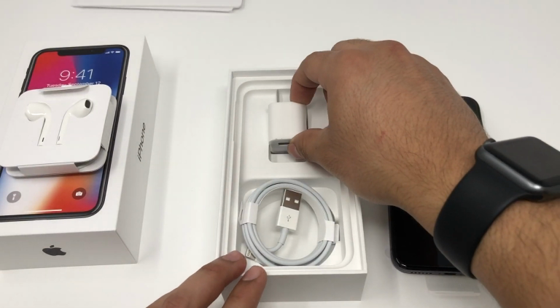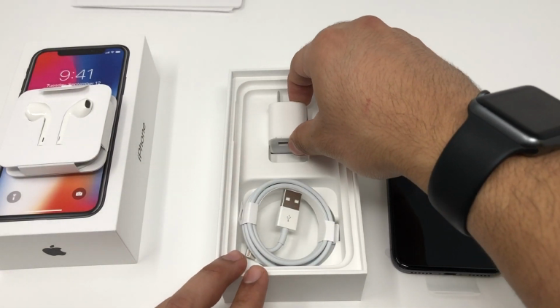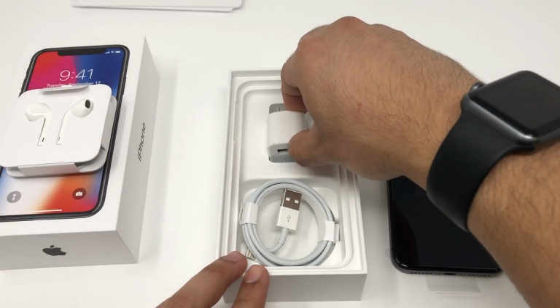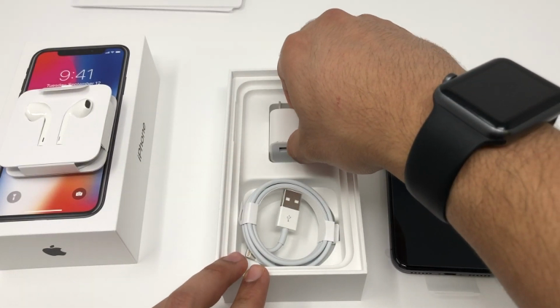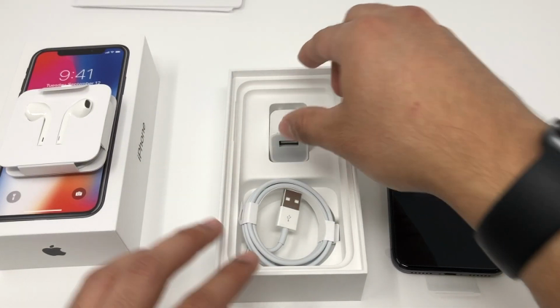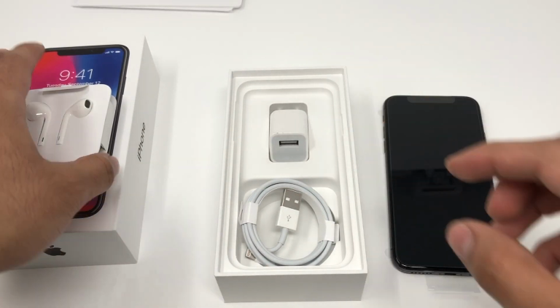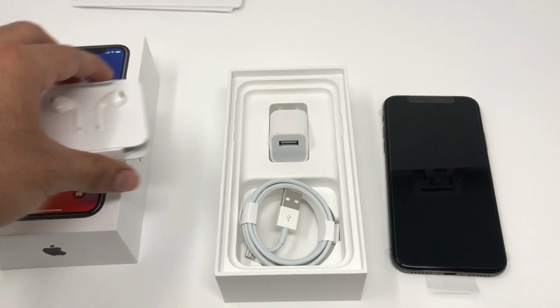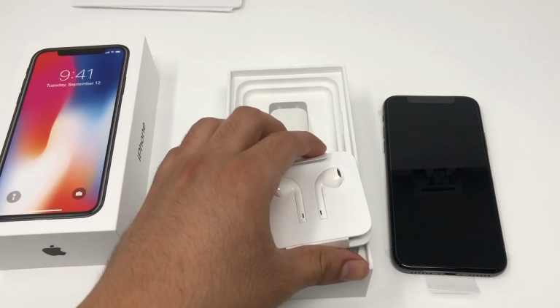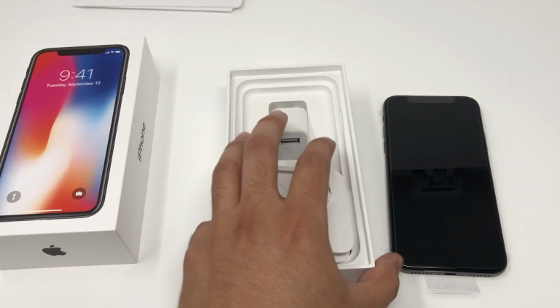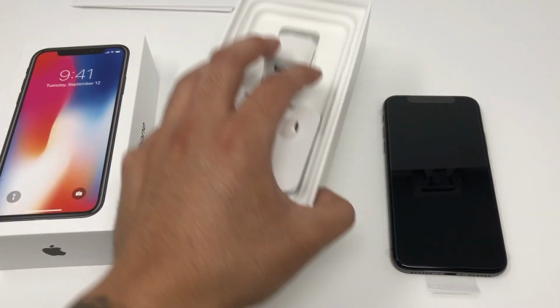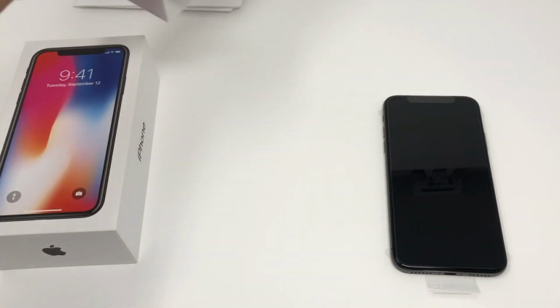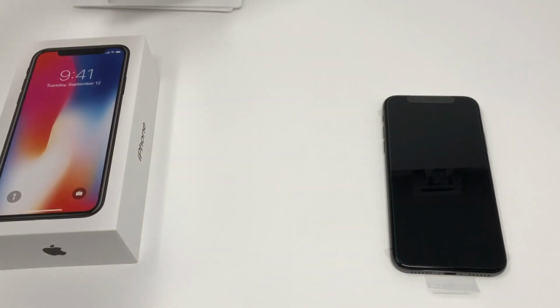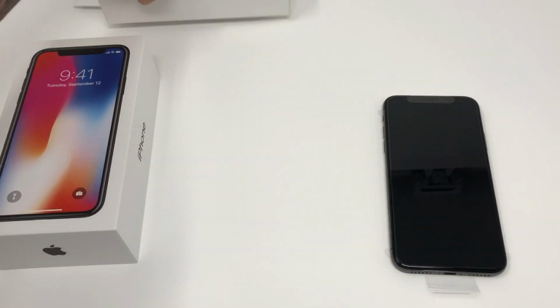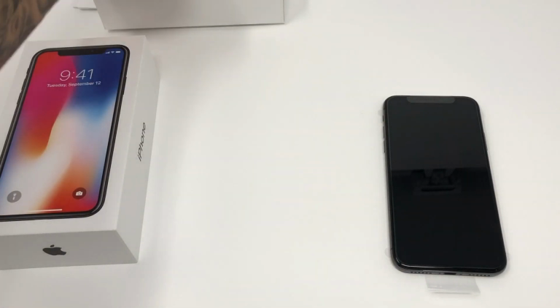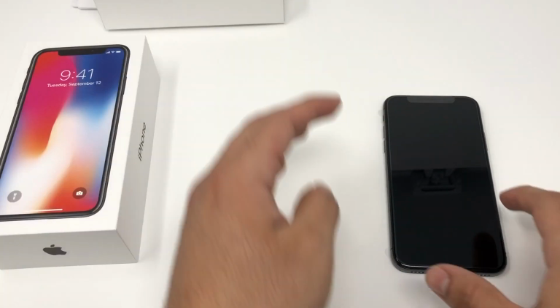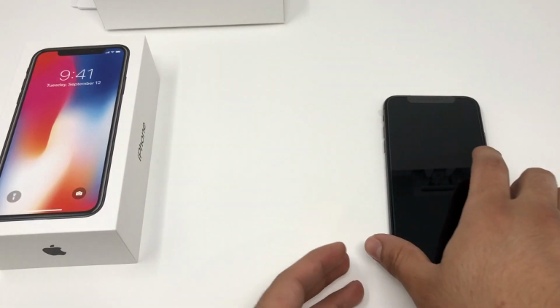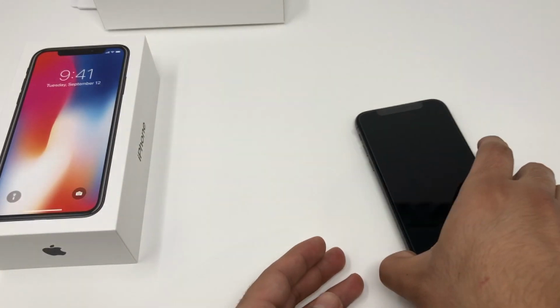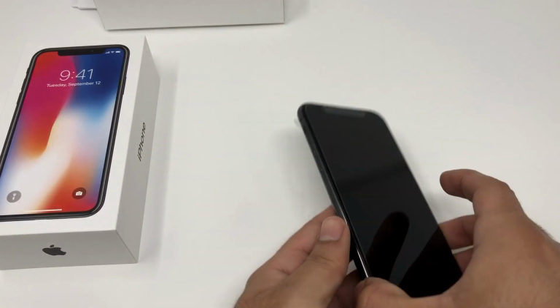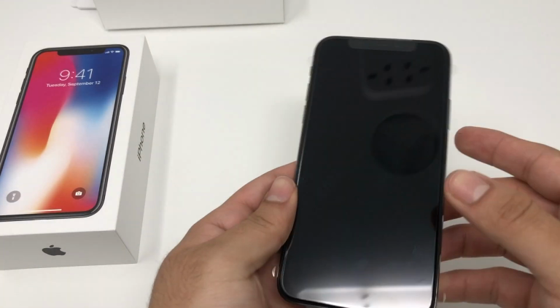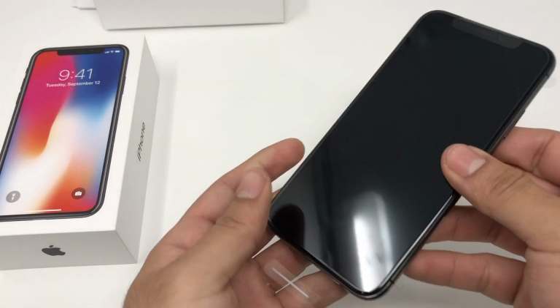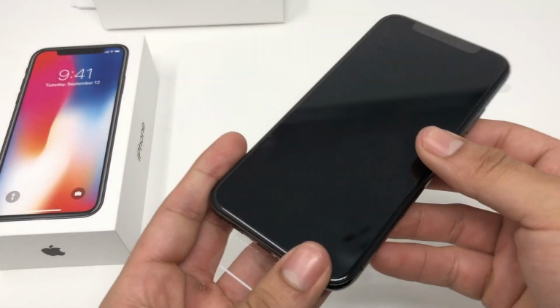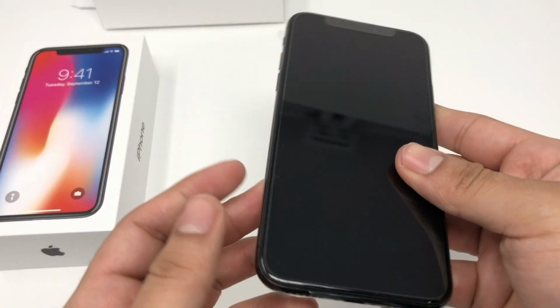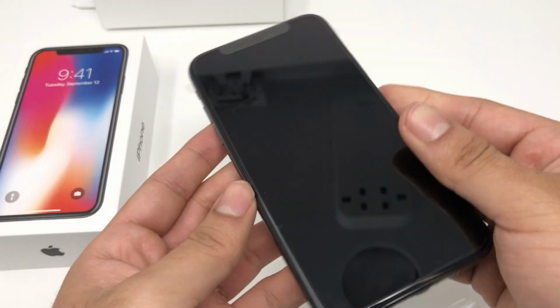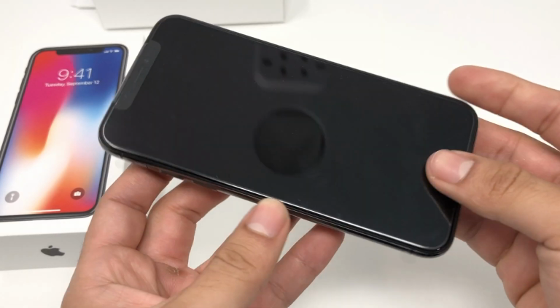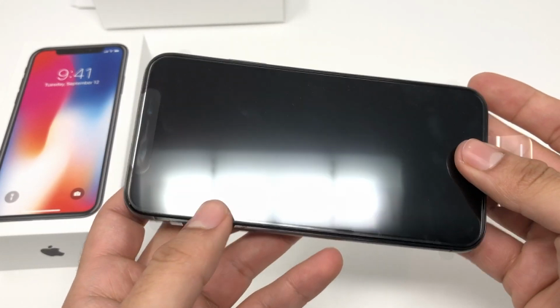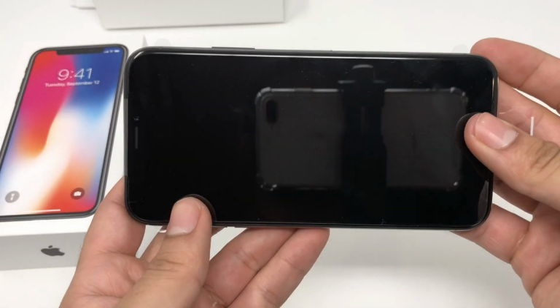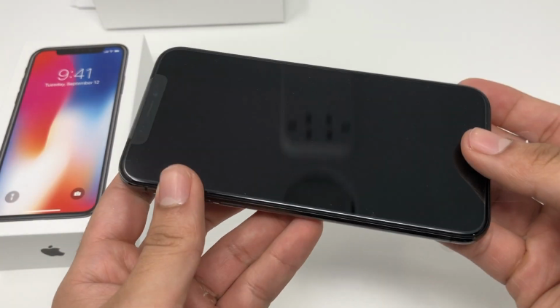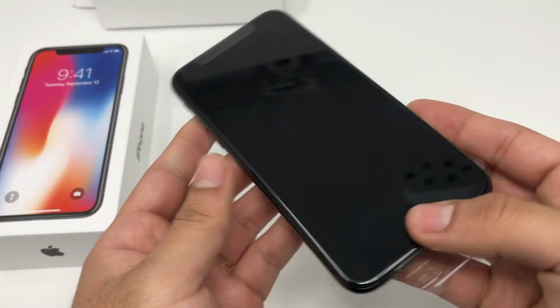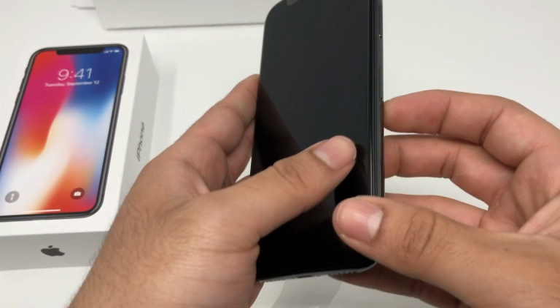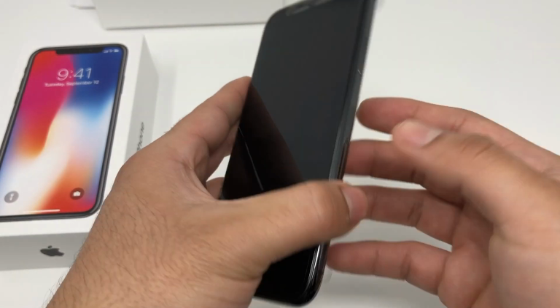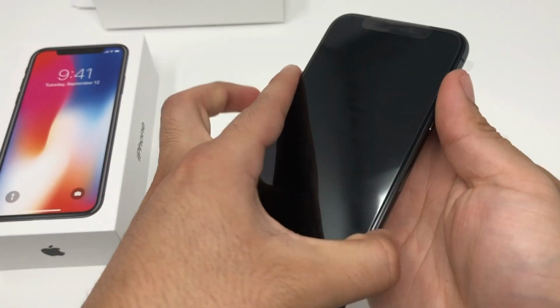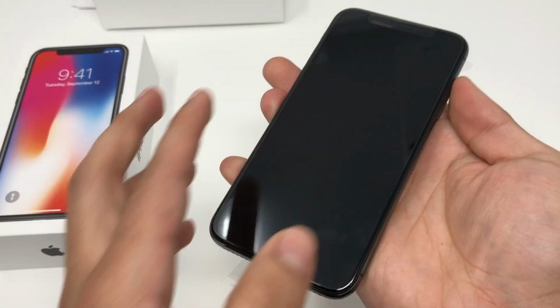And that's pretty much it — it's going to be the same similar fashion as any other iPhone. But what we really want to know is the actual phone here, so let's go ahead and power this on.